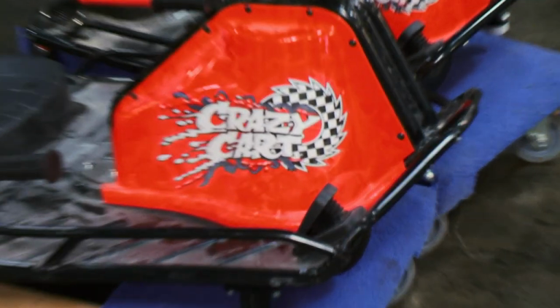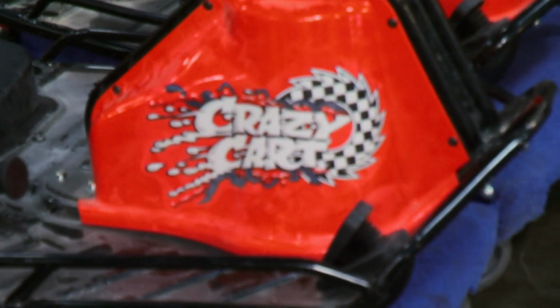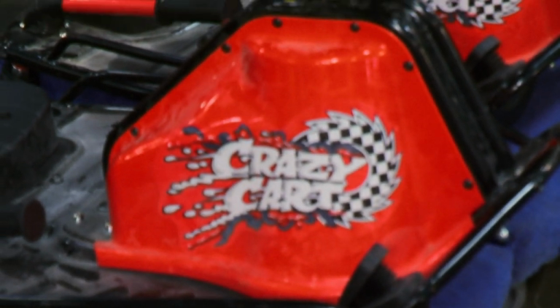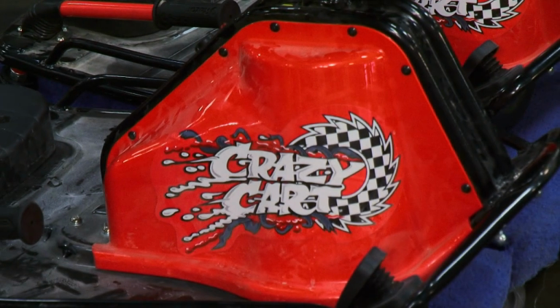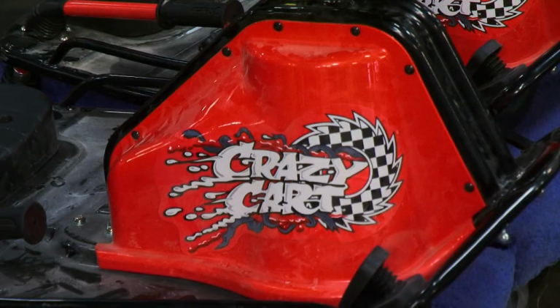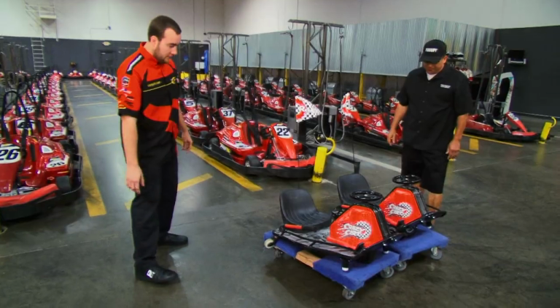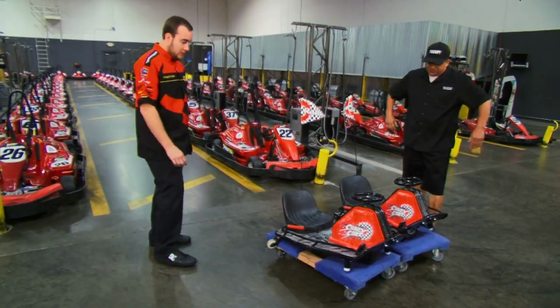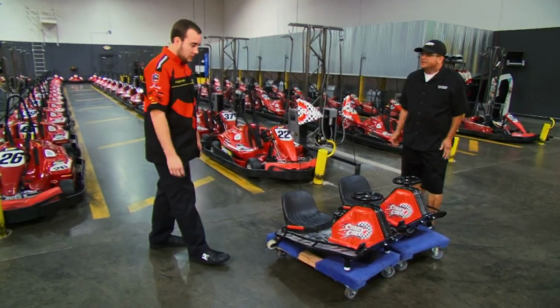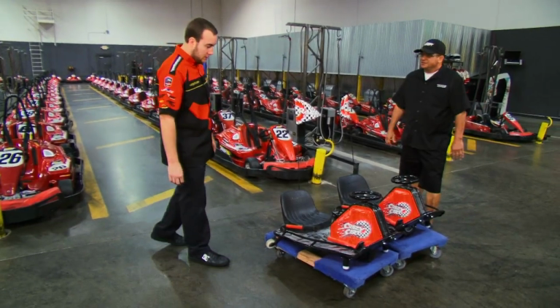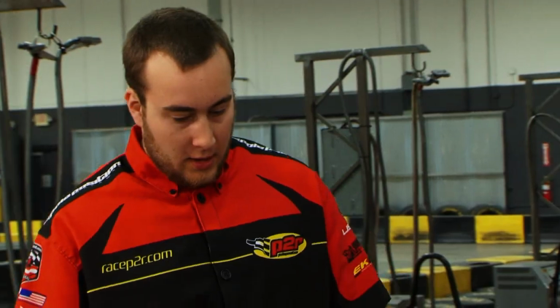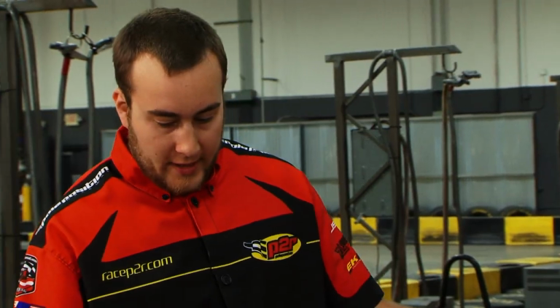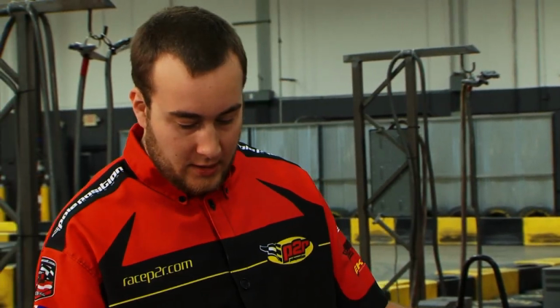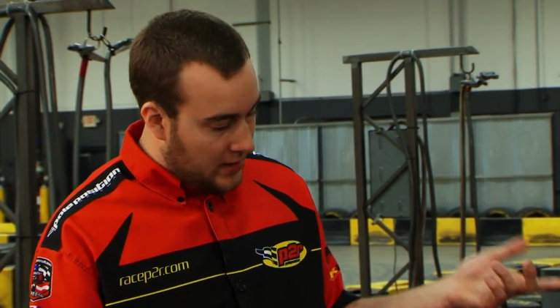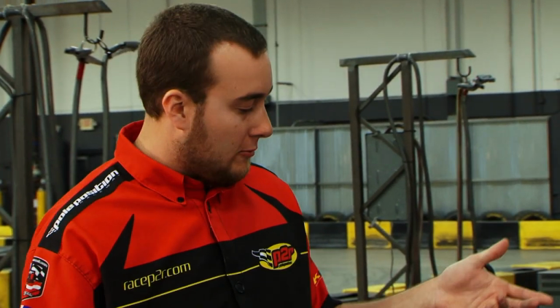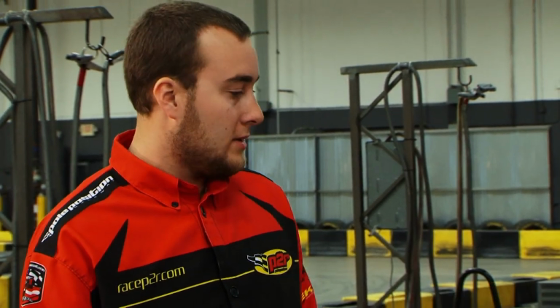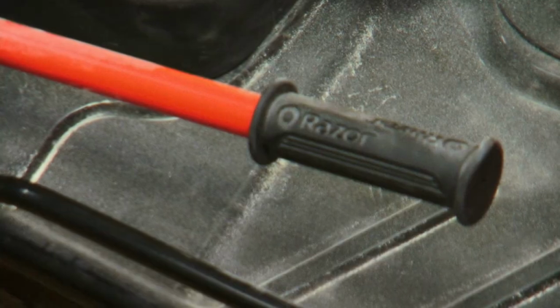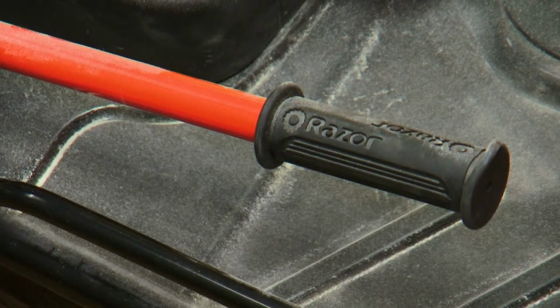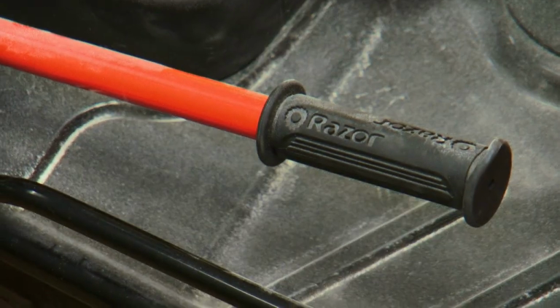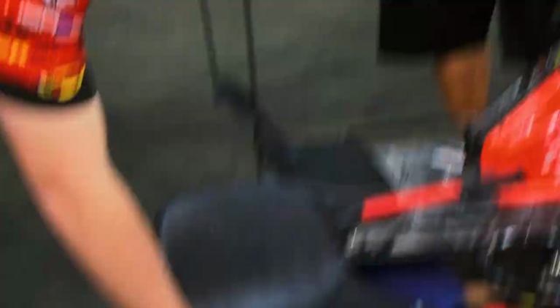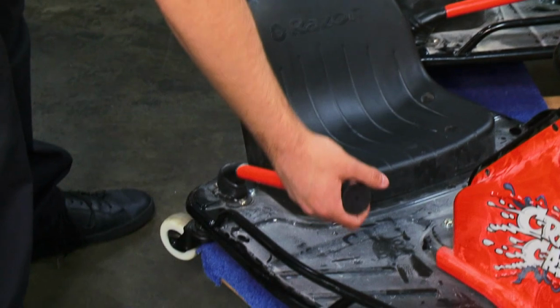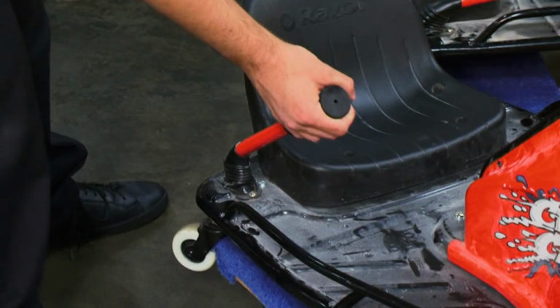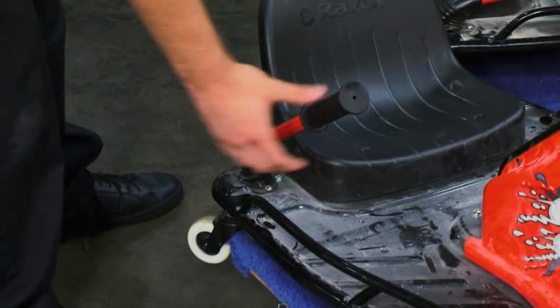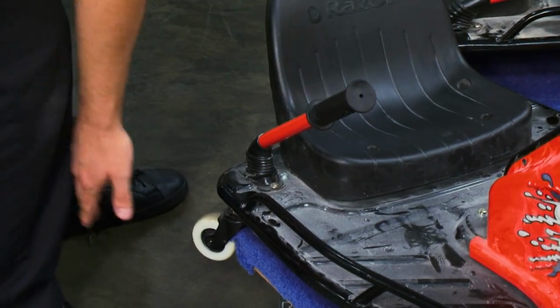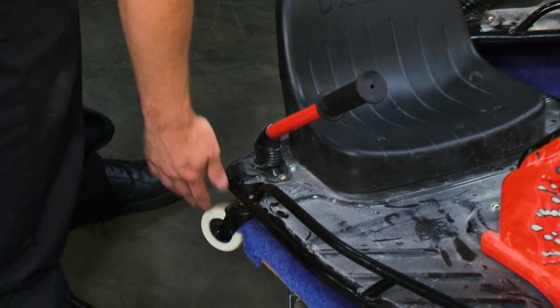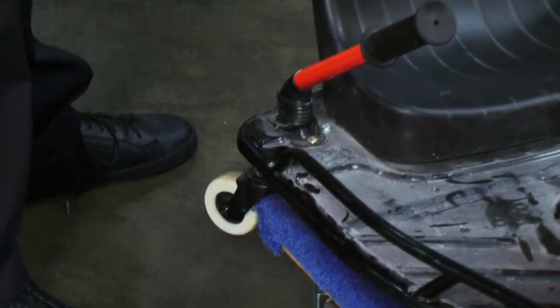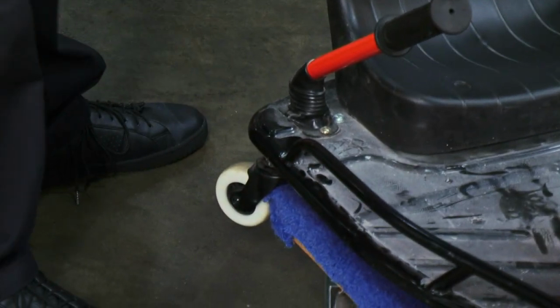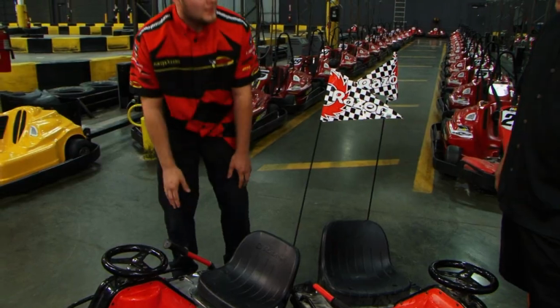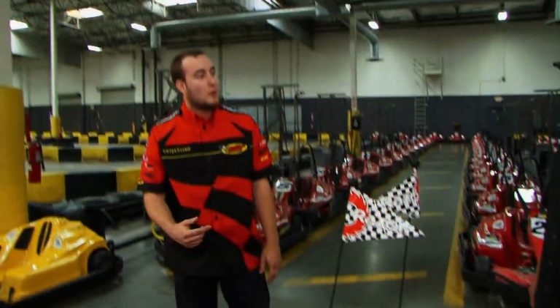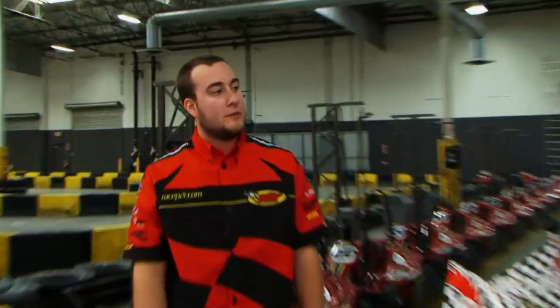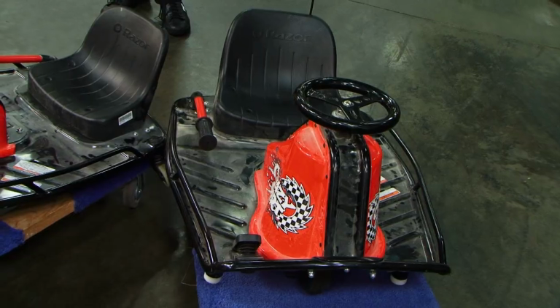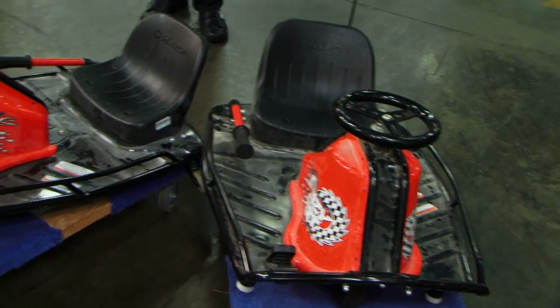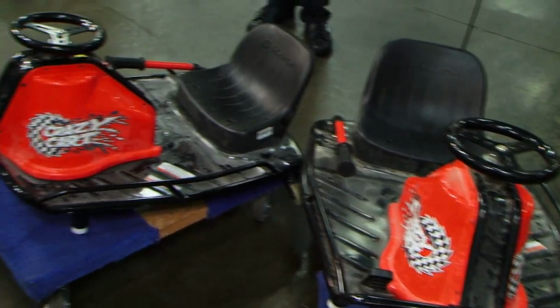These are the little machines I talked to you about. Very cool. These are crazy karts. They're made by Razor. What you do is you lift this lever up, and what it does is it lifts the back wheels and allows them to rotate 360 degrees.